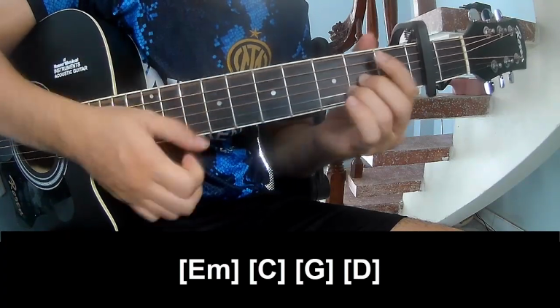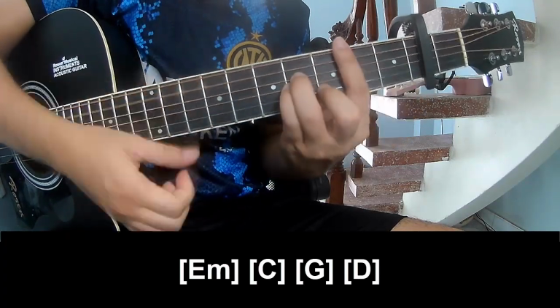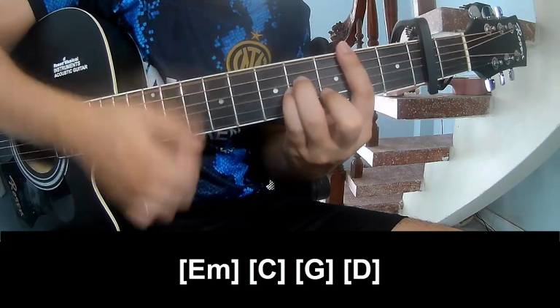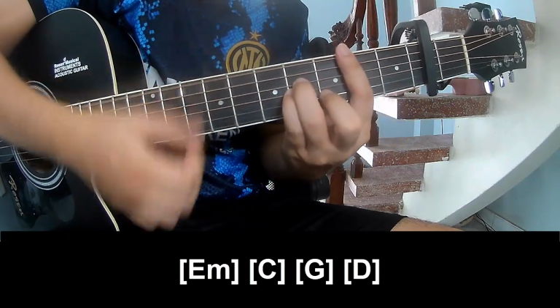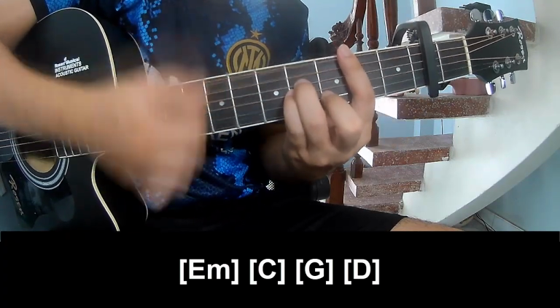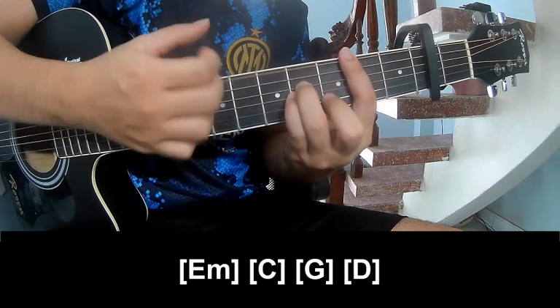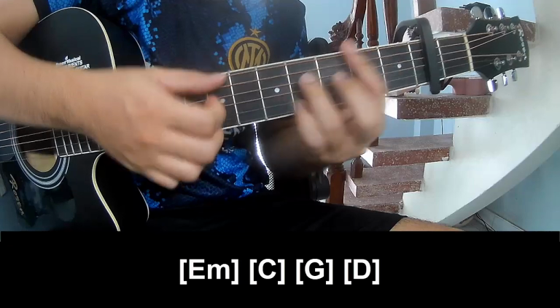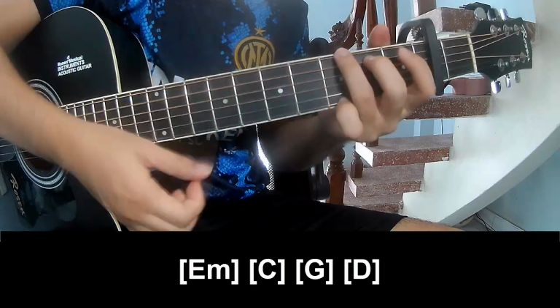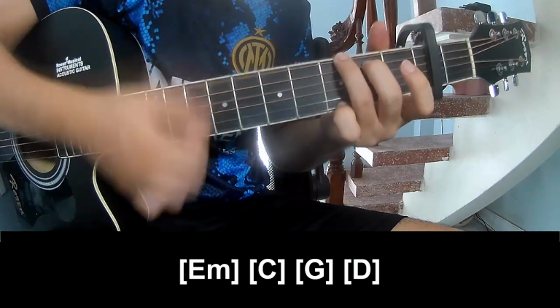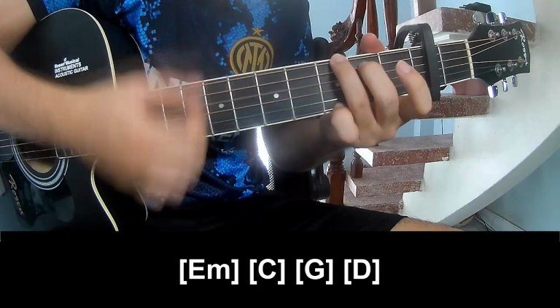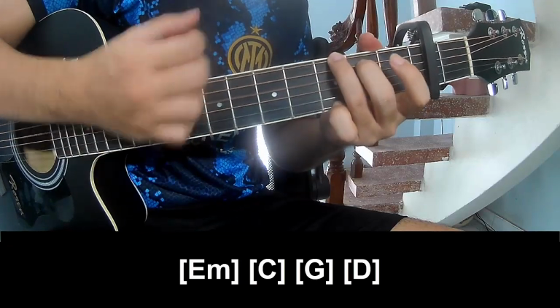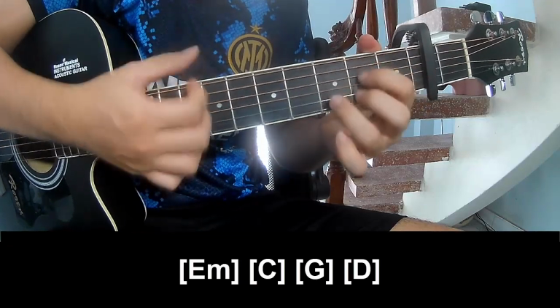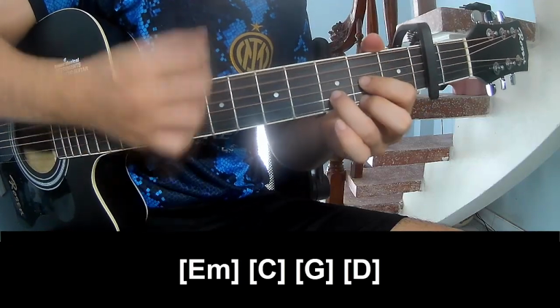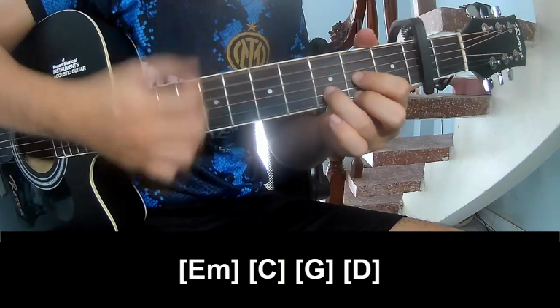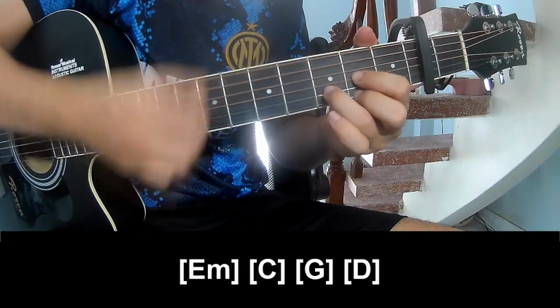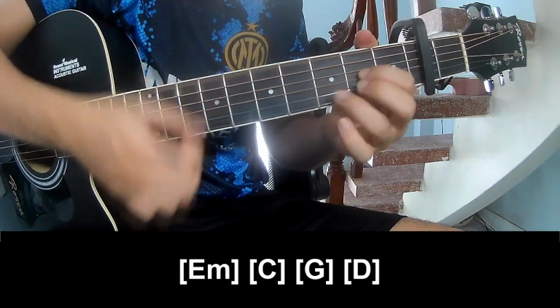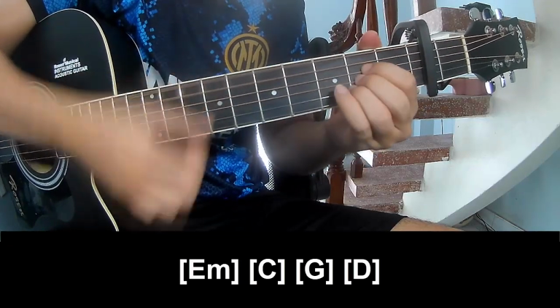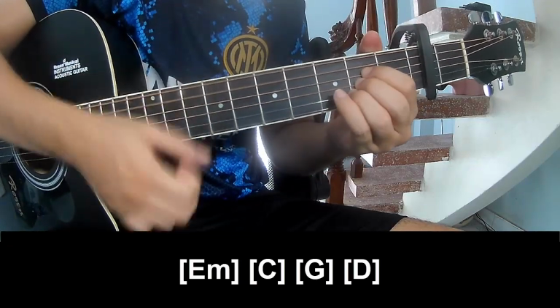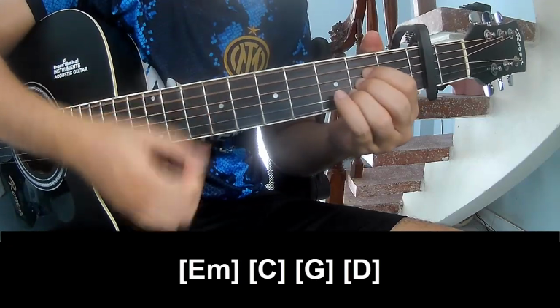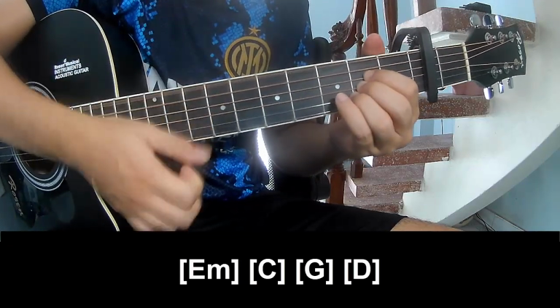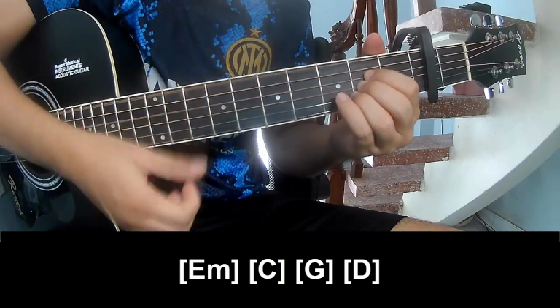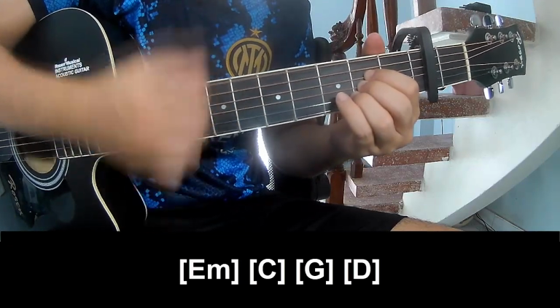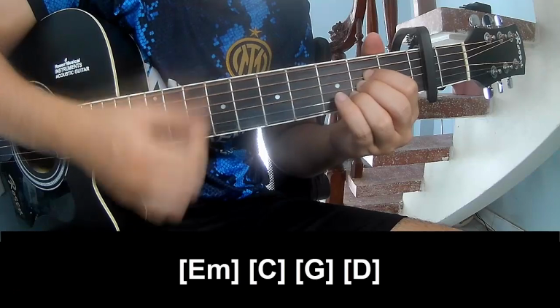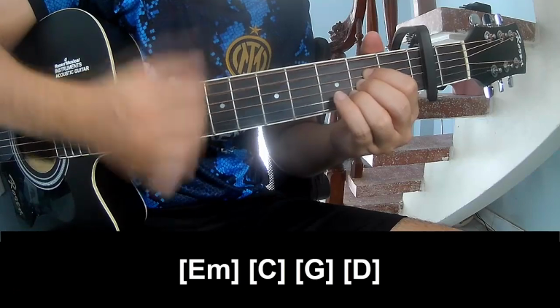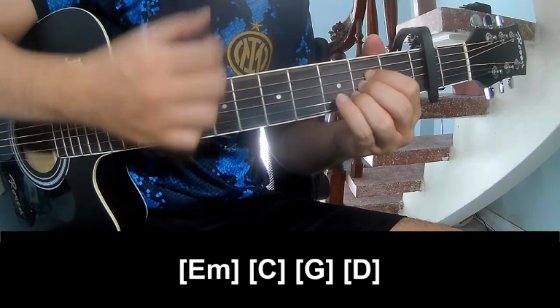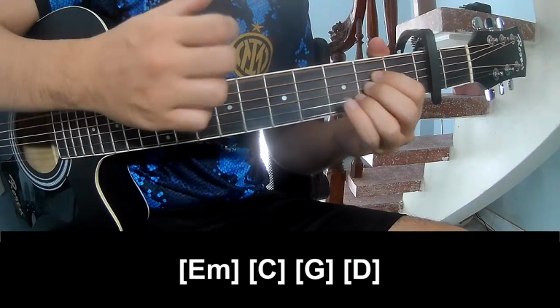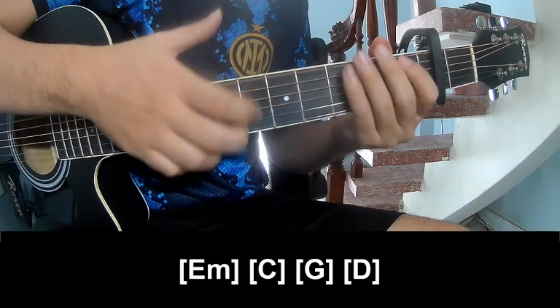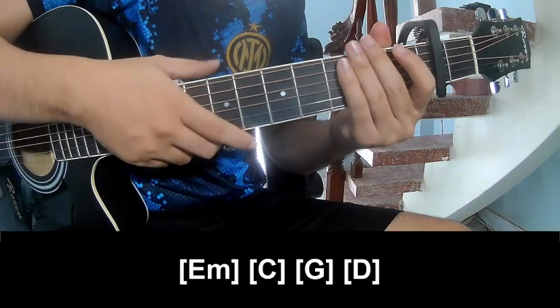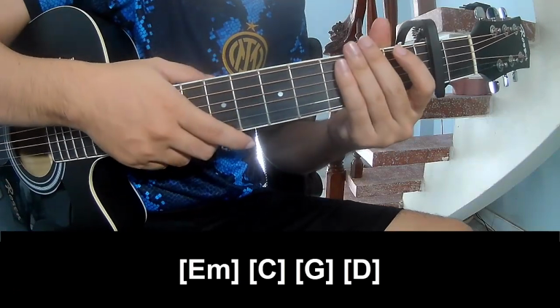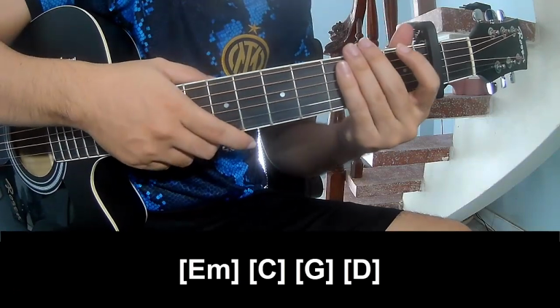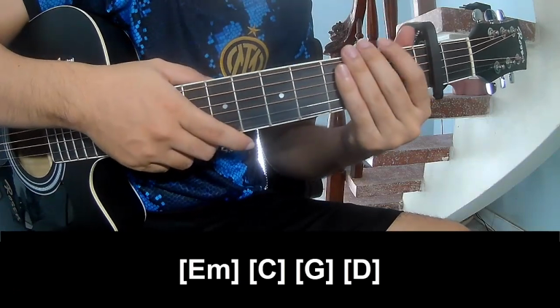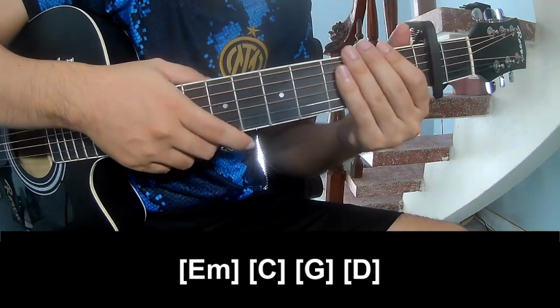B, G, D, A — and the chord system is the same way for the next chord.